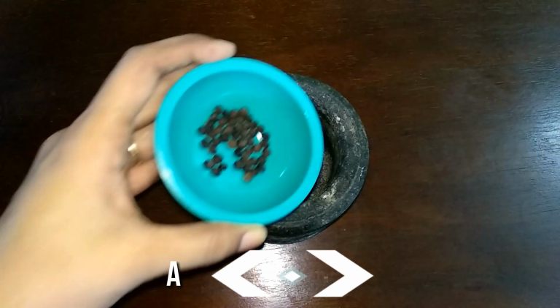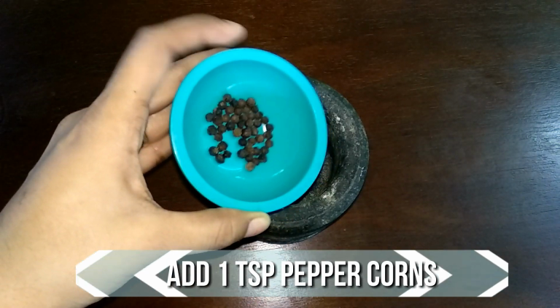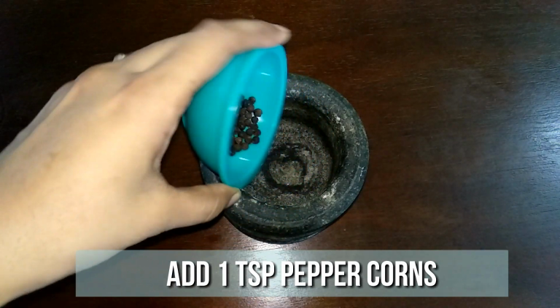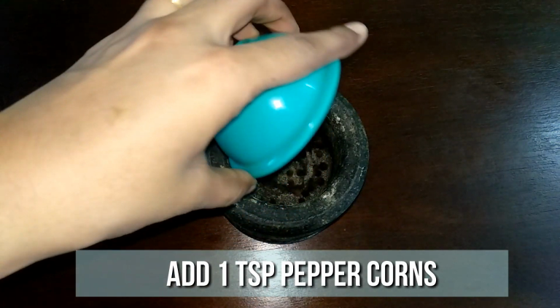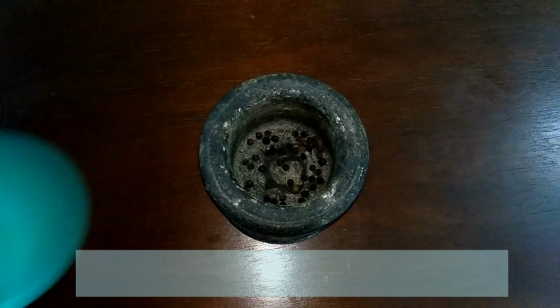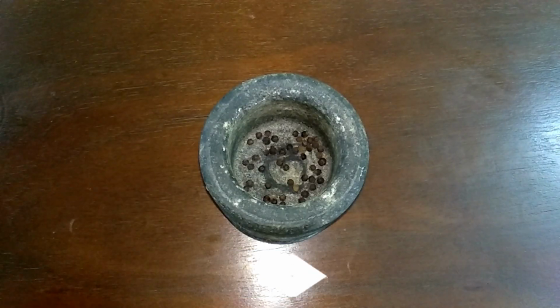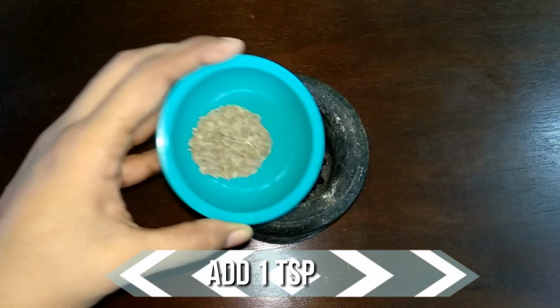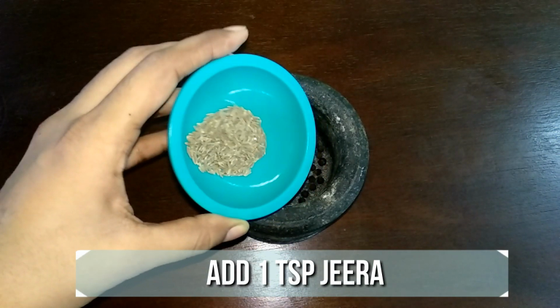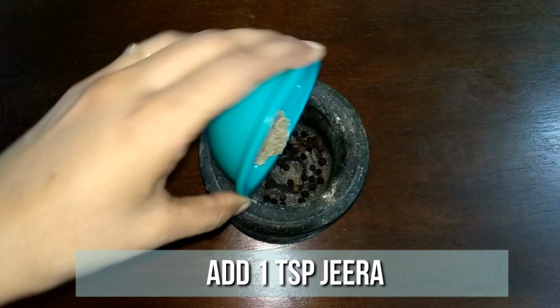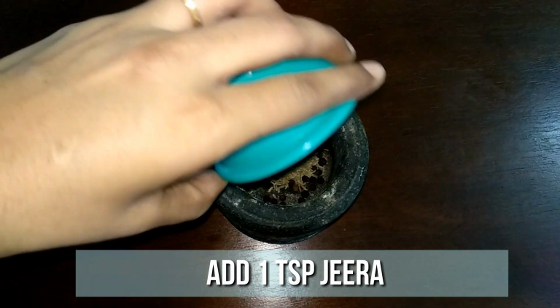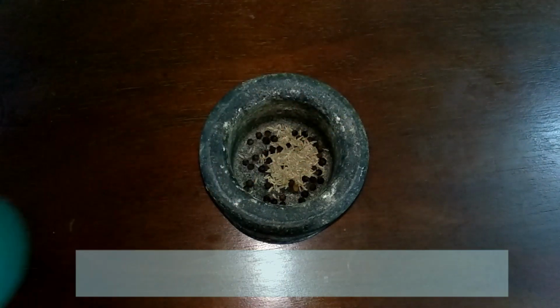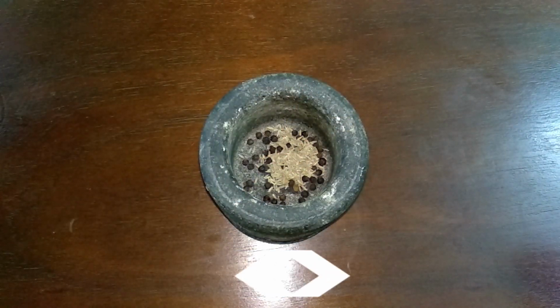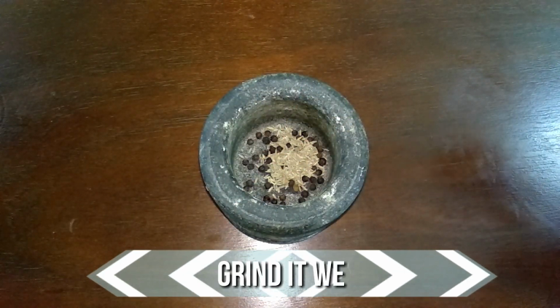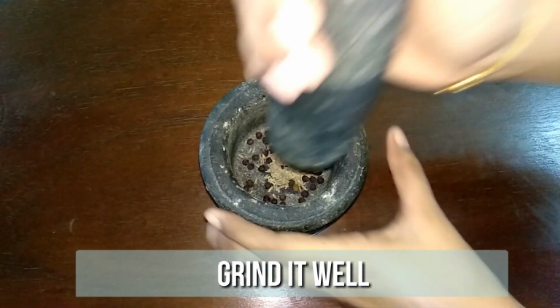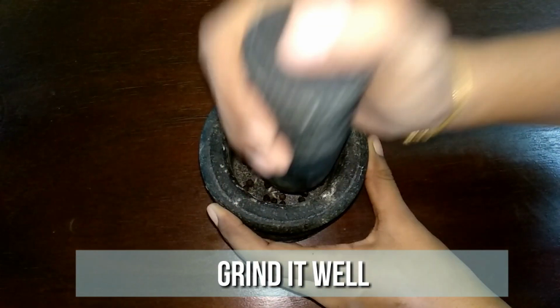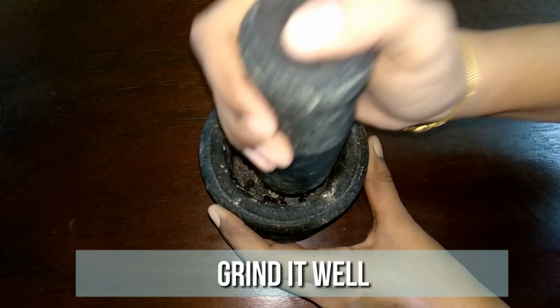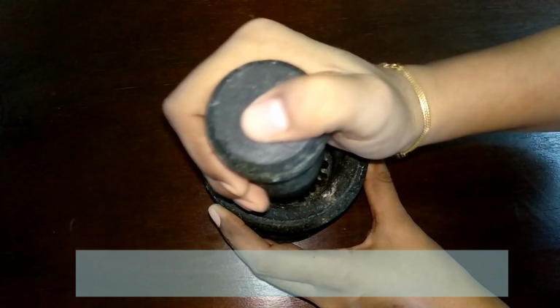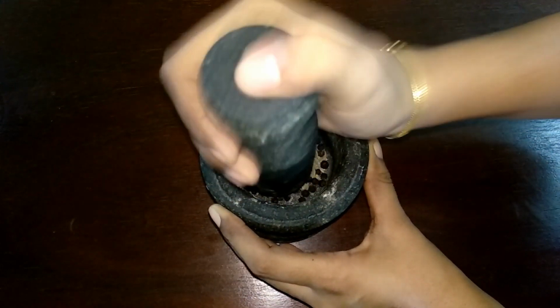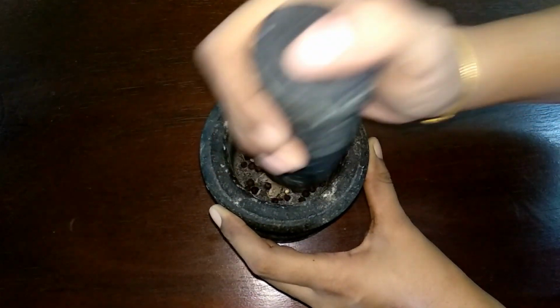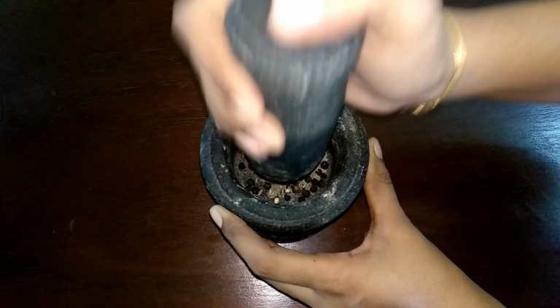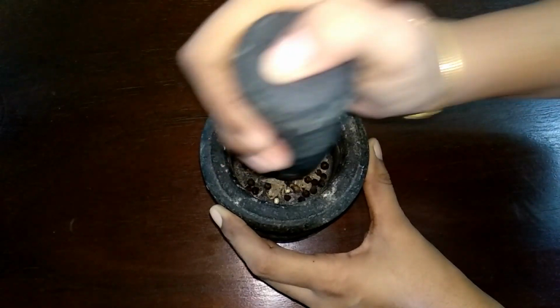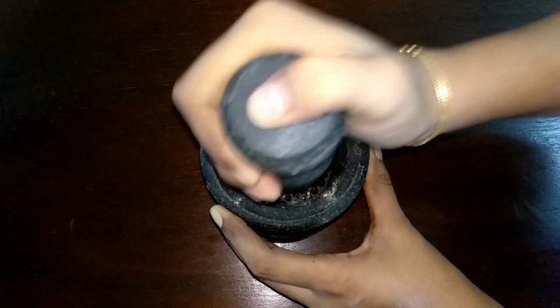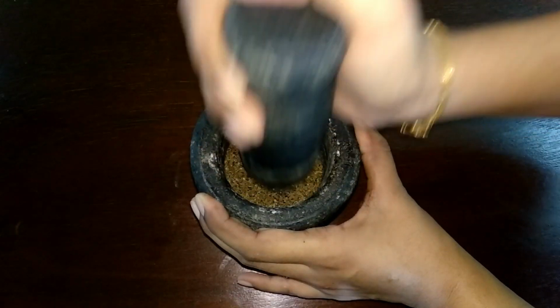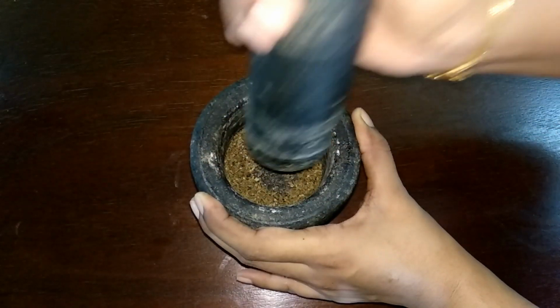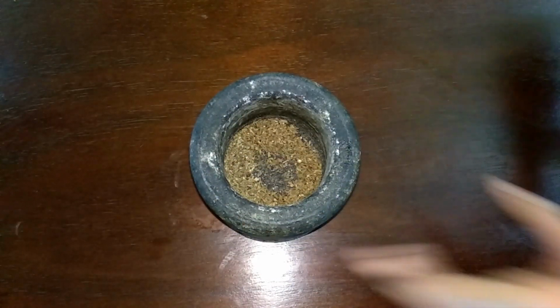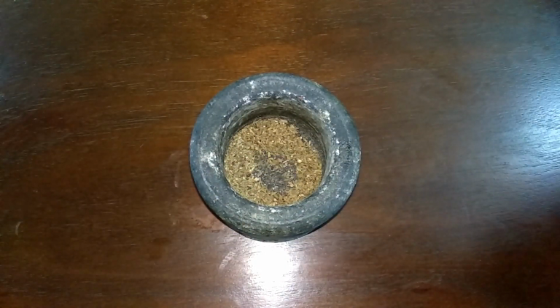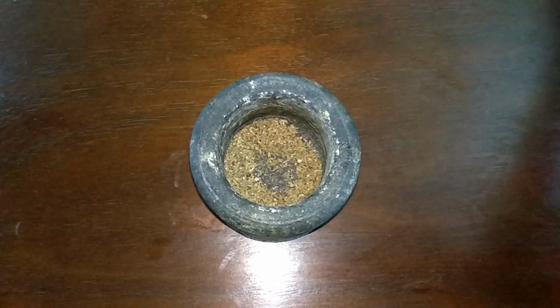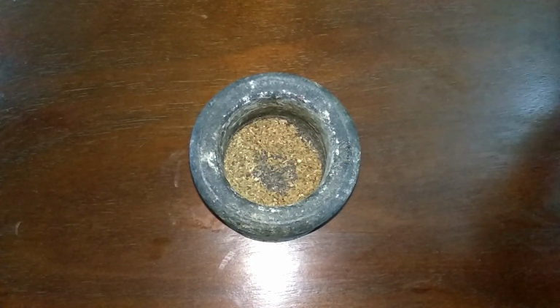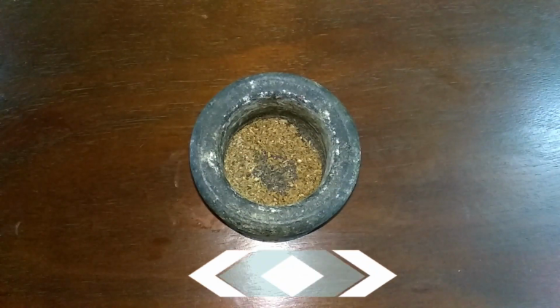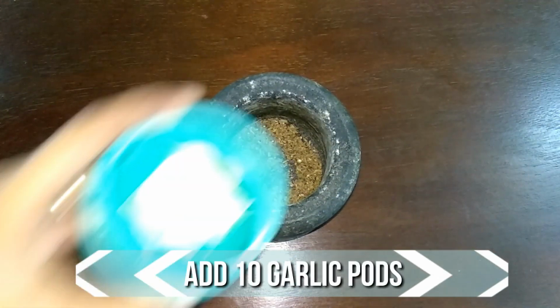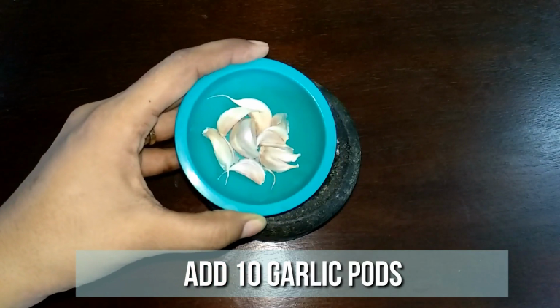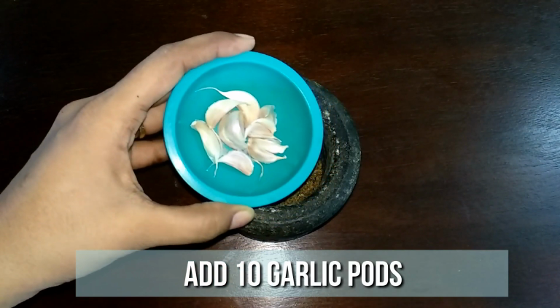To a mortar and pestle, add a teaspoon of peppercorns and one teaspoon of jeera. Grind this to a fine powder. Now to this add 10 garlic pods.